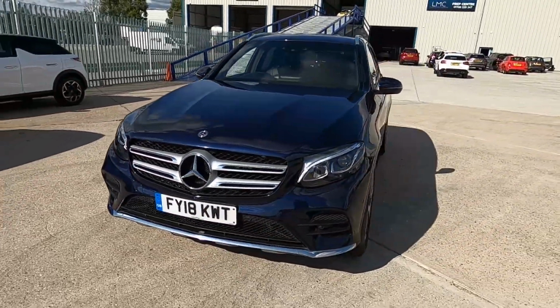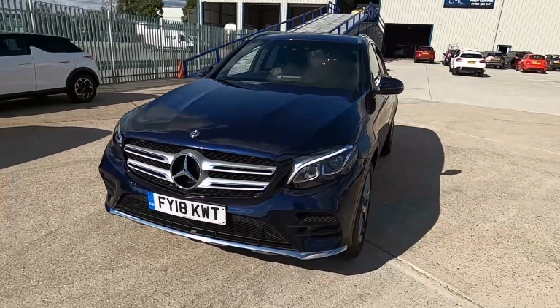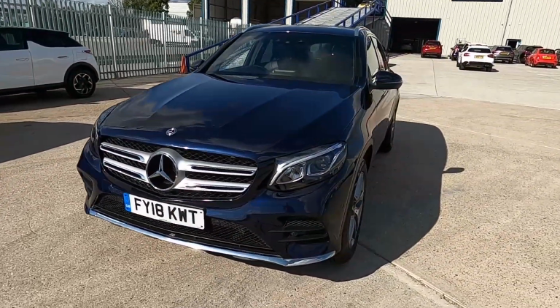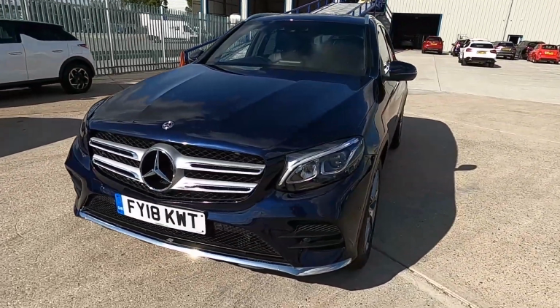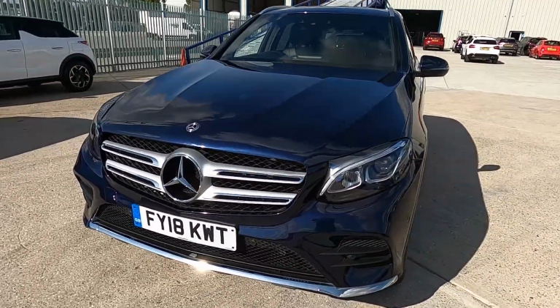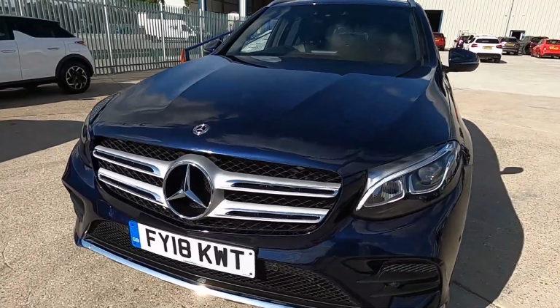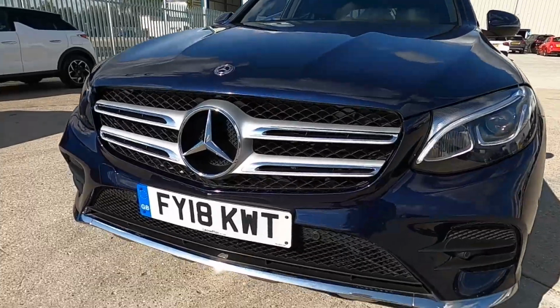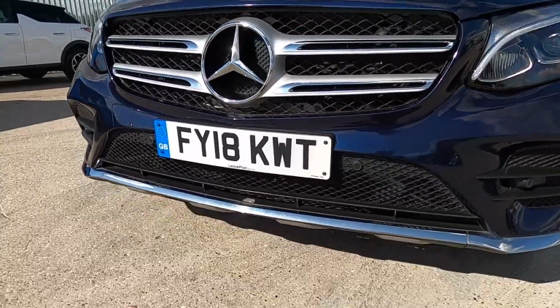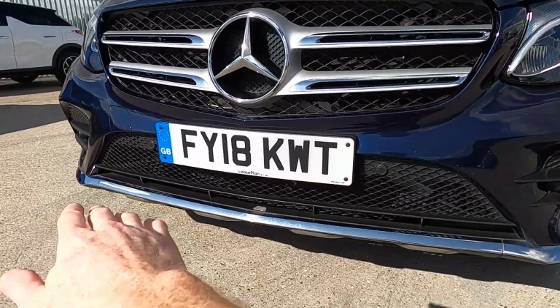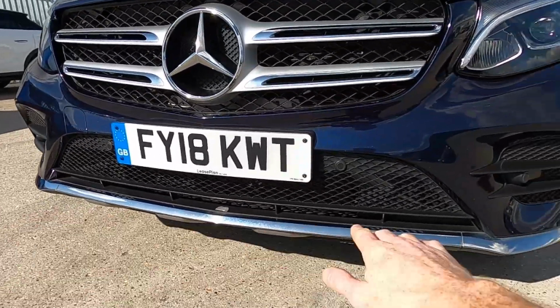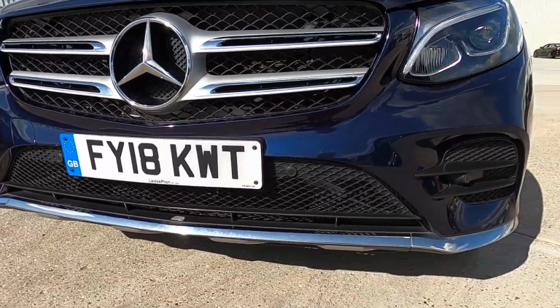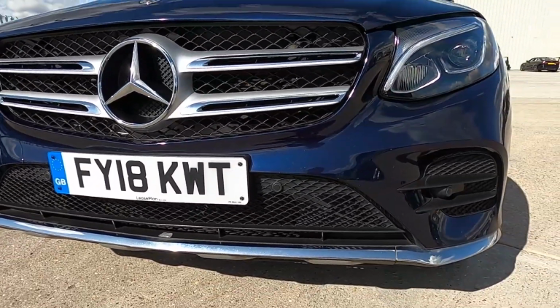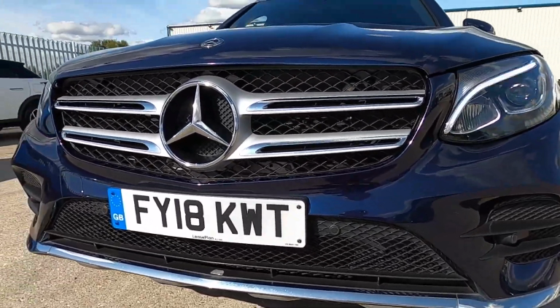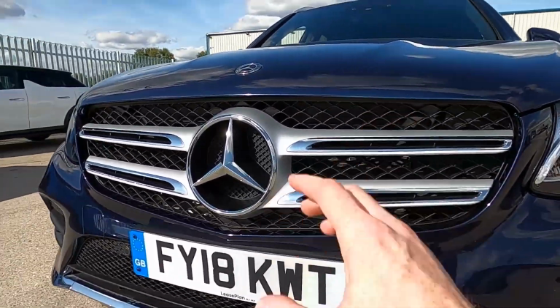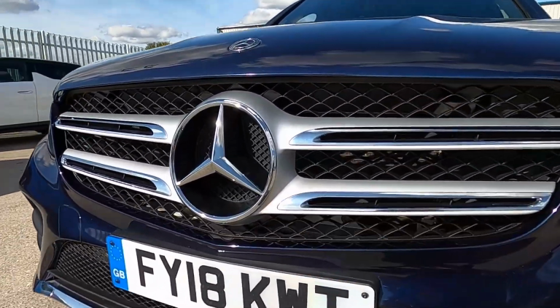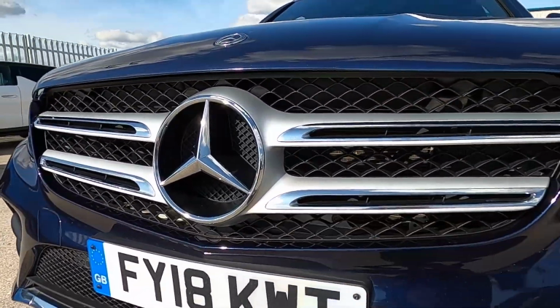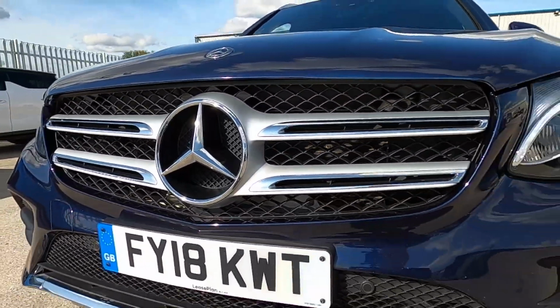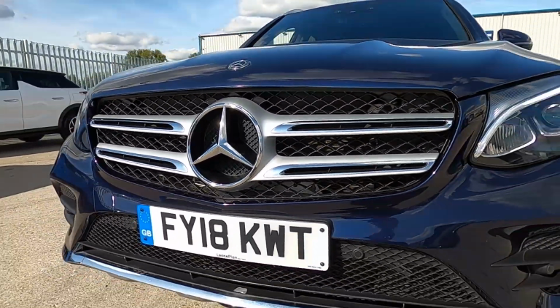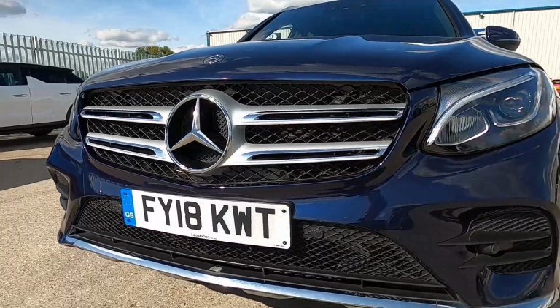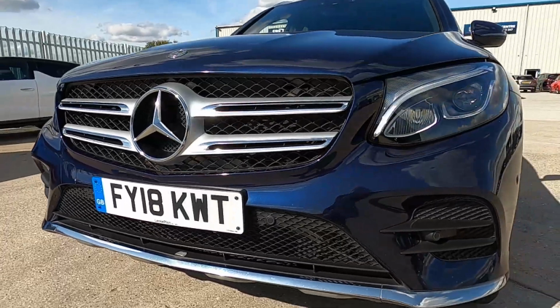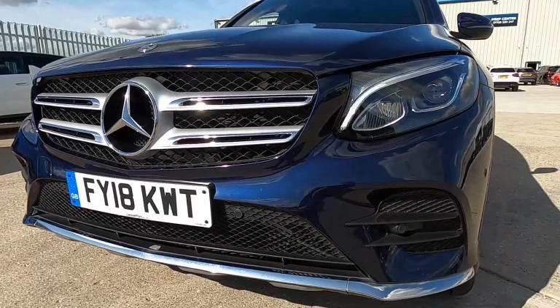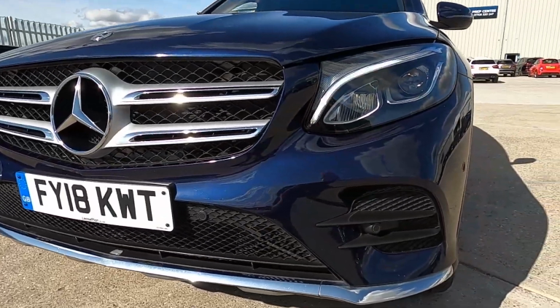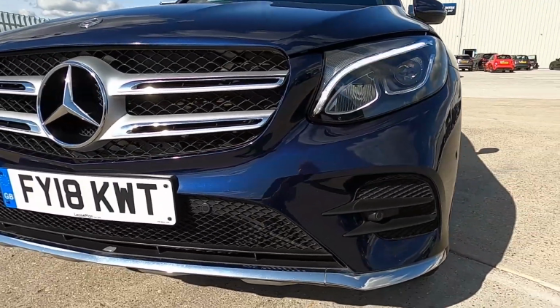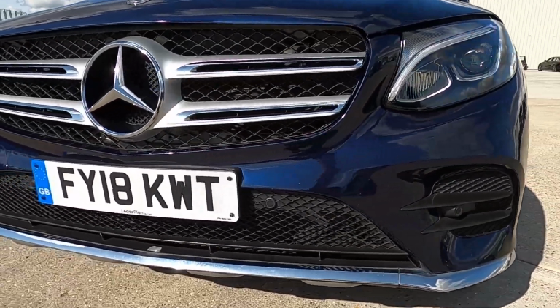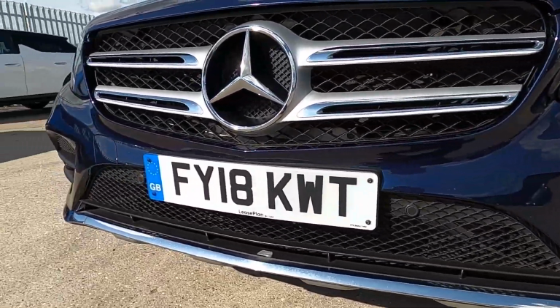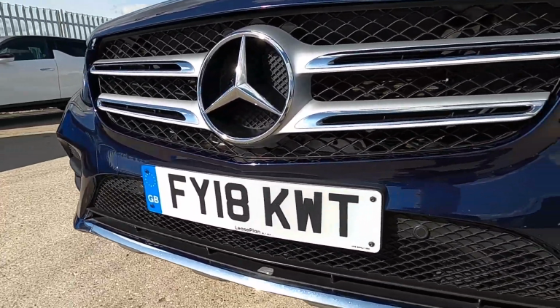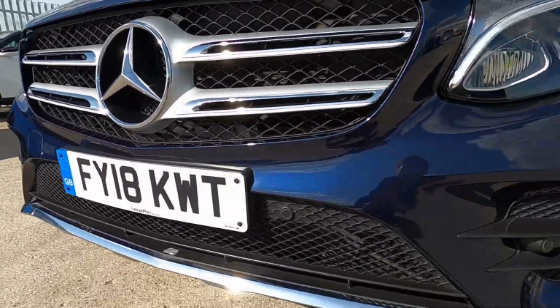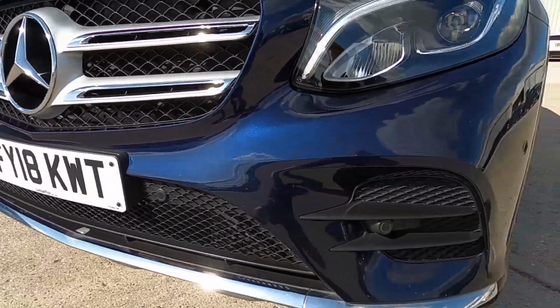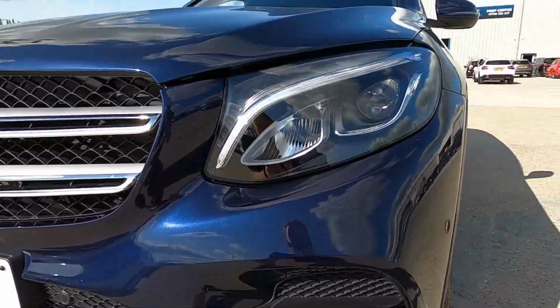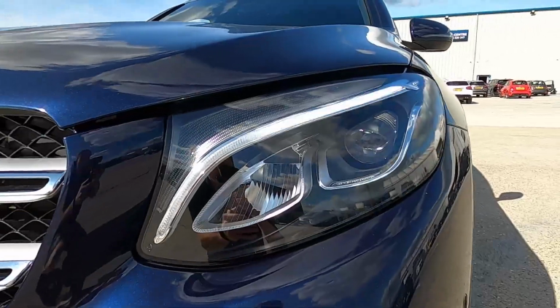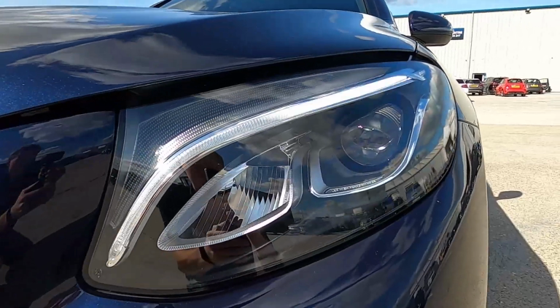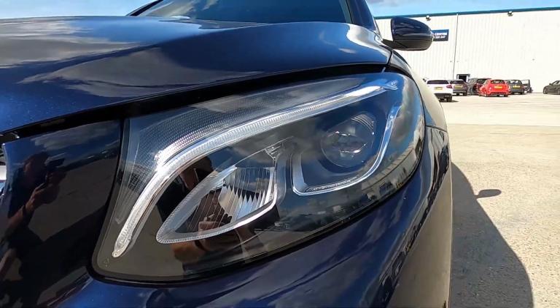At the front, this GLC has lots of chrome that runs along the bottom of the front bumper and the upper section of the grille, which gives it a modern and stylish design. There are also front parking sensors and daytime running lights.